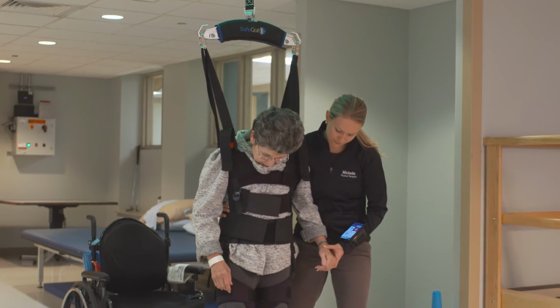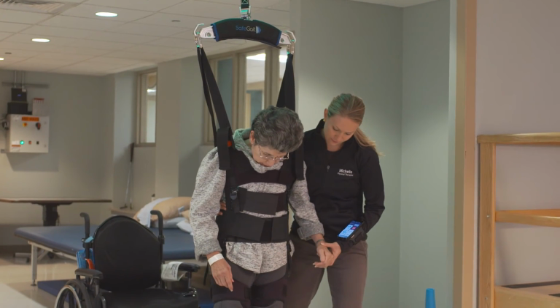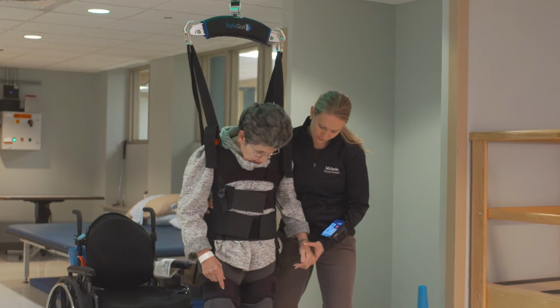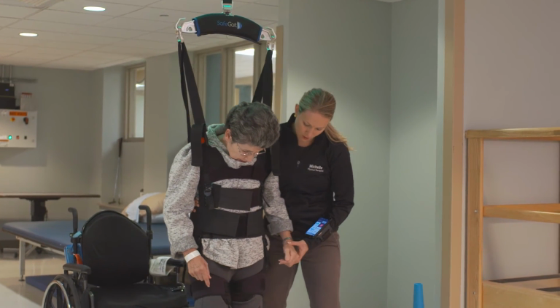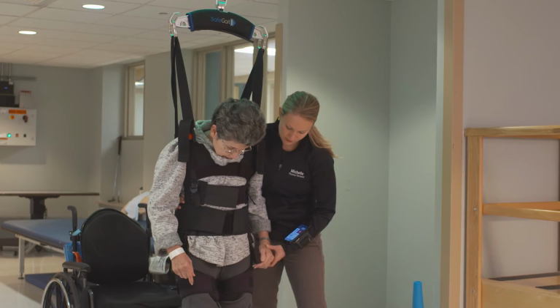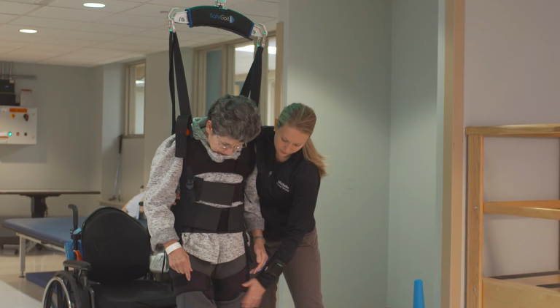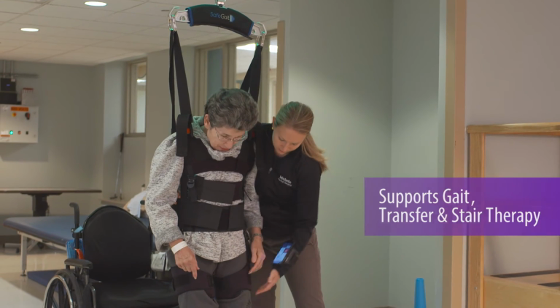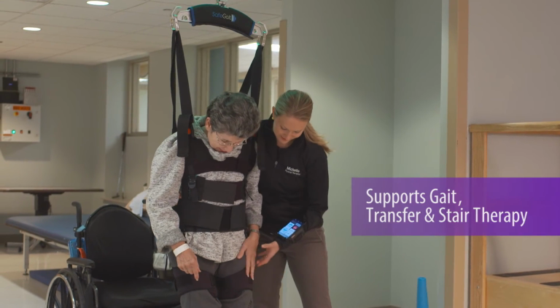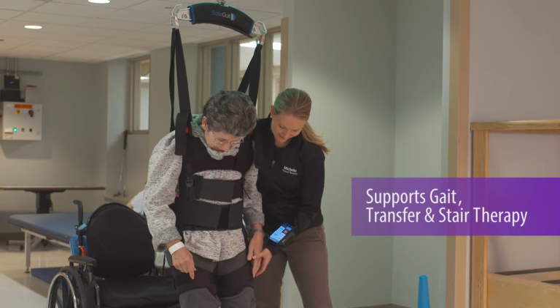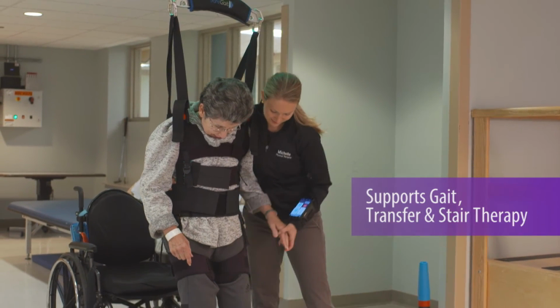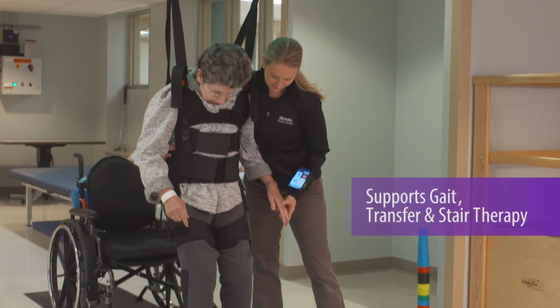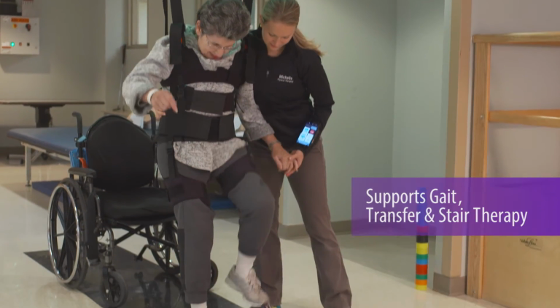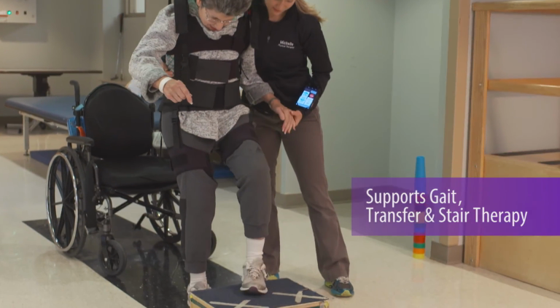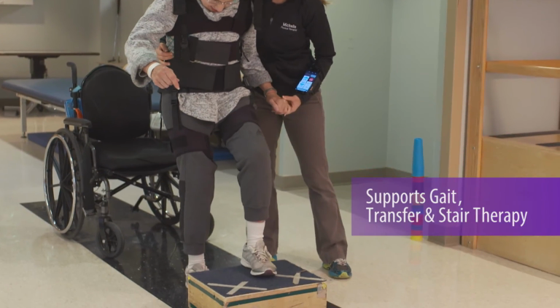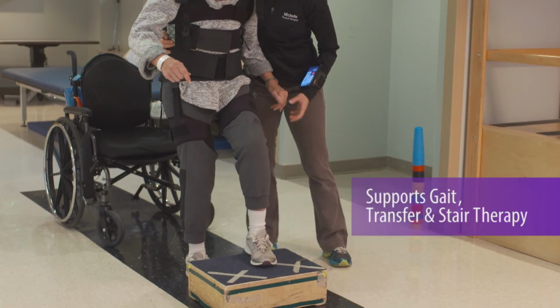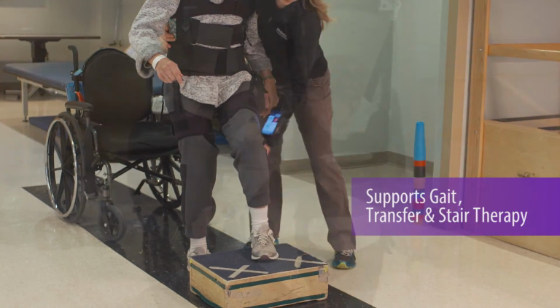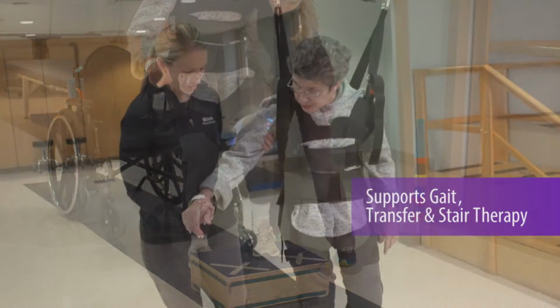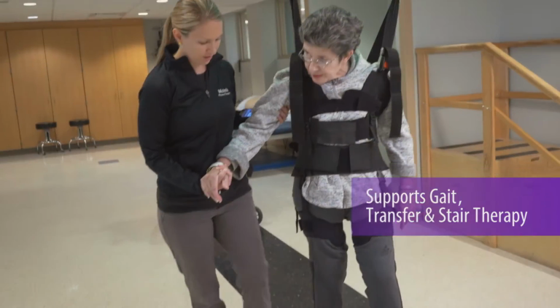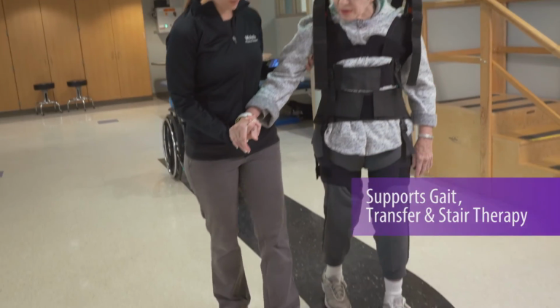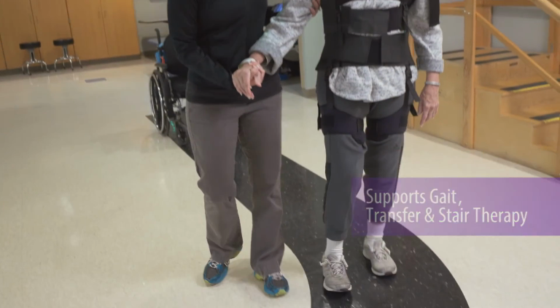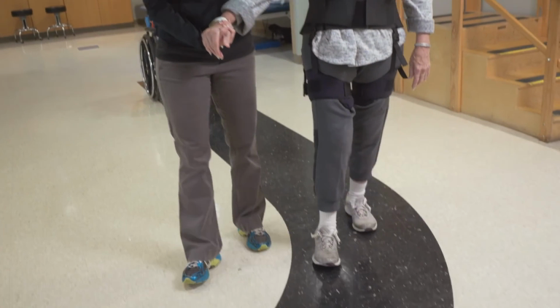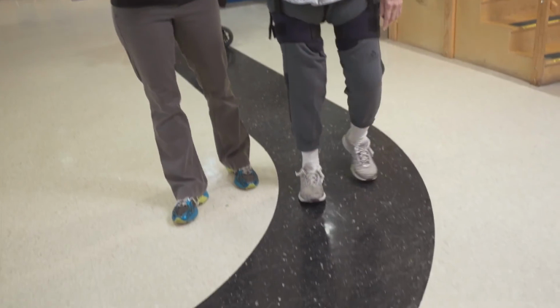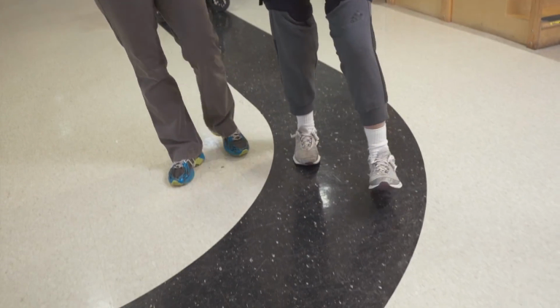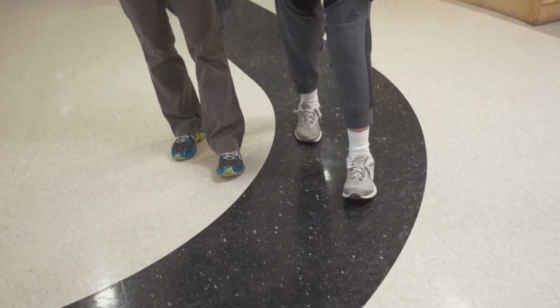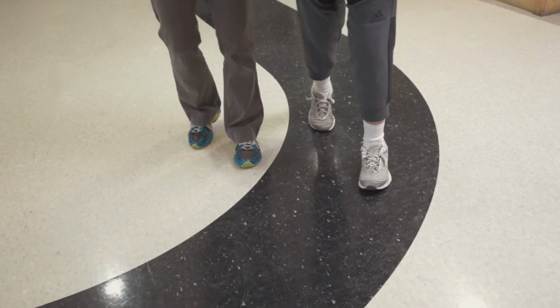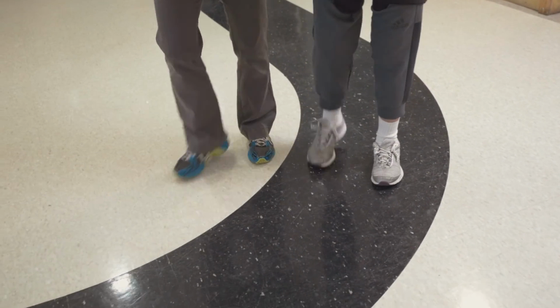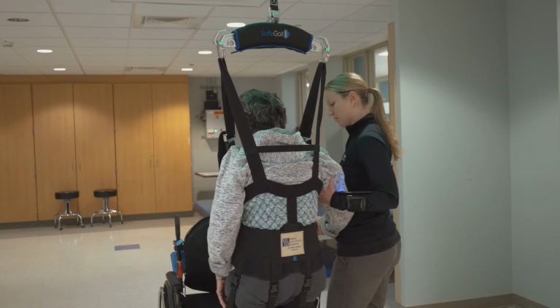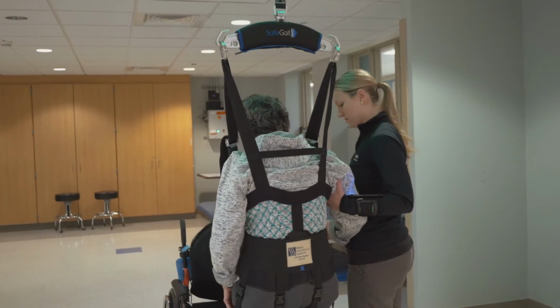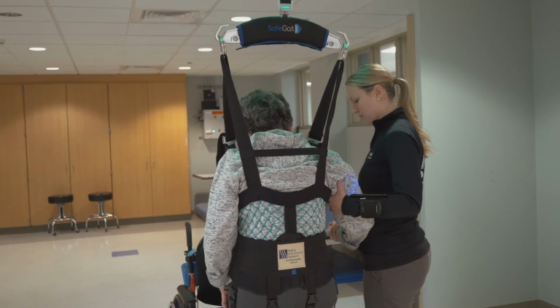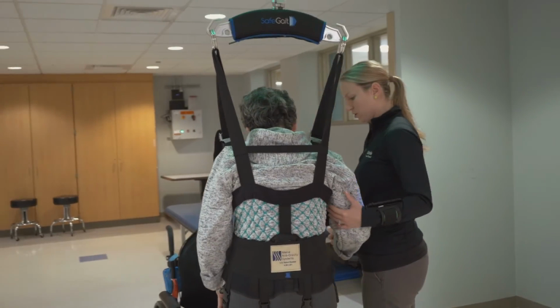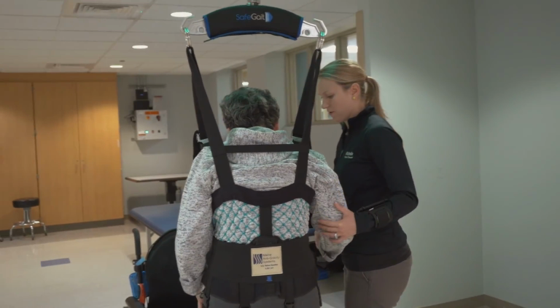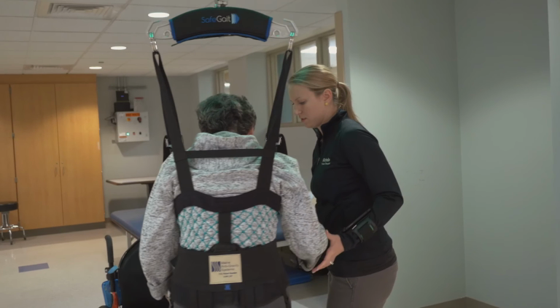In one session, a therapist can control a wide range of gait, transfer, and stair activities. Through SafeGate, Moss Rehab therapists can customize tasks and add them to the Plan of Care library.